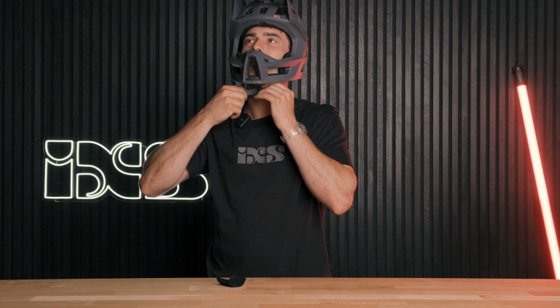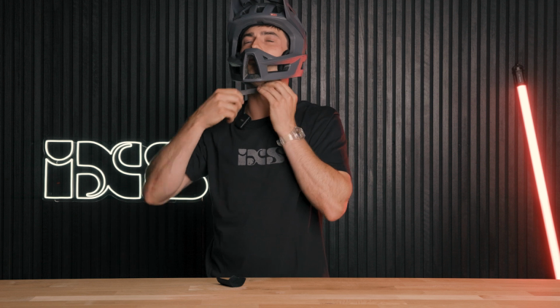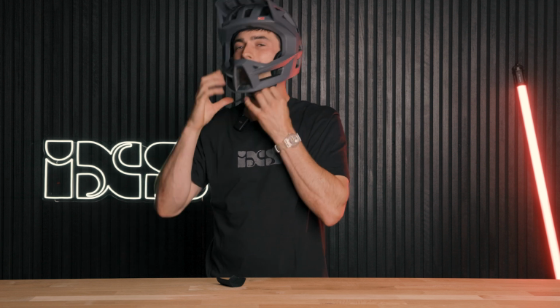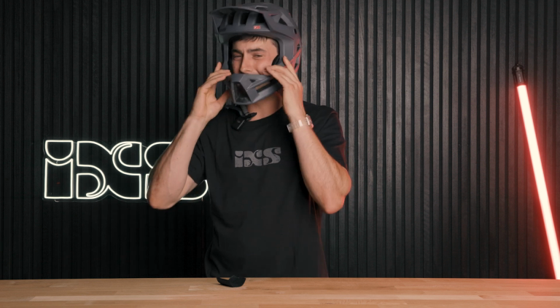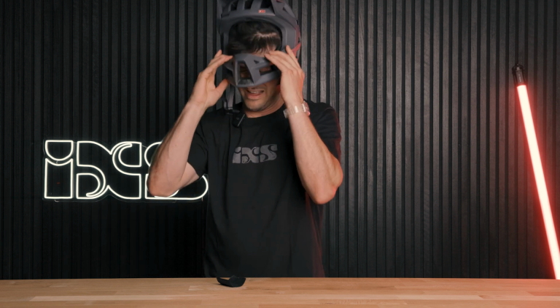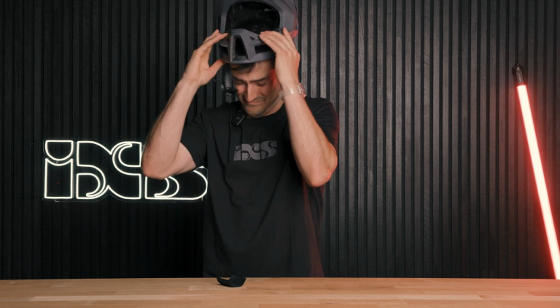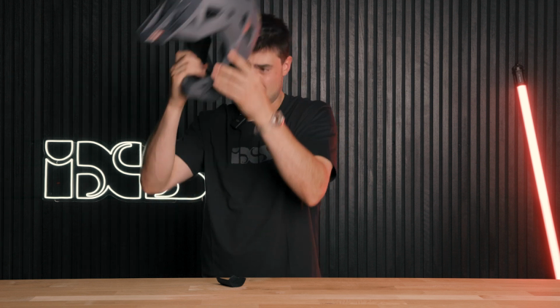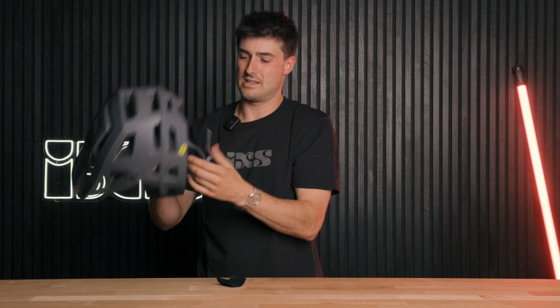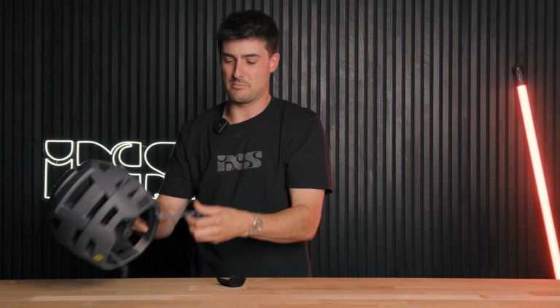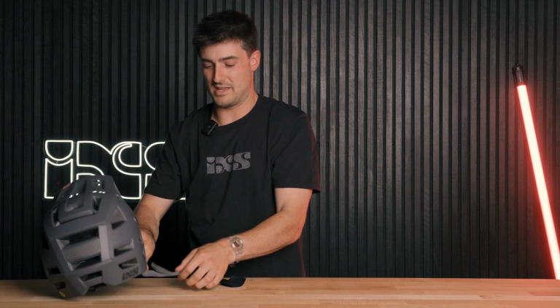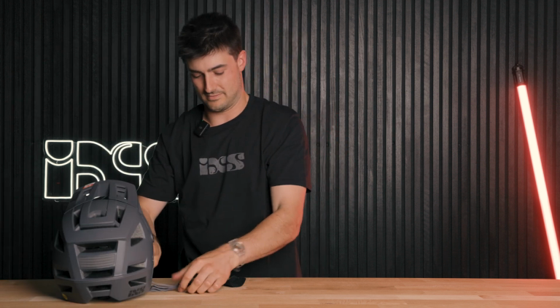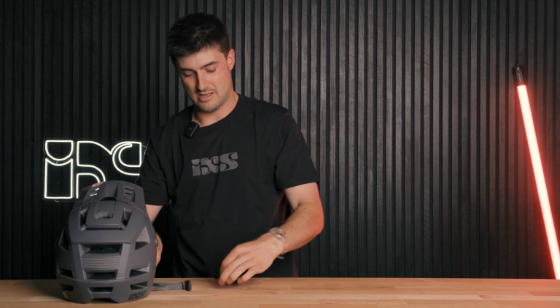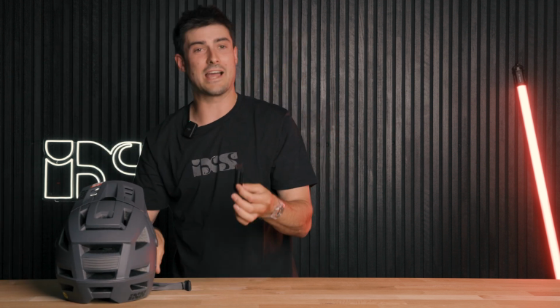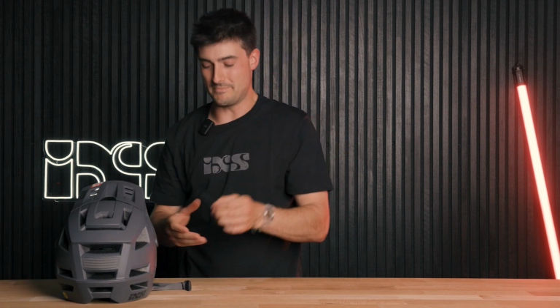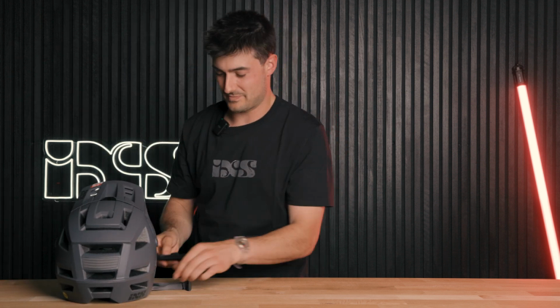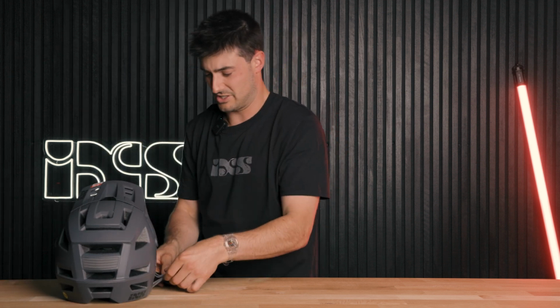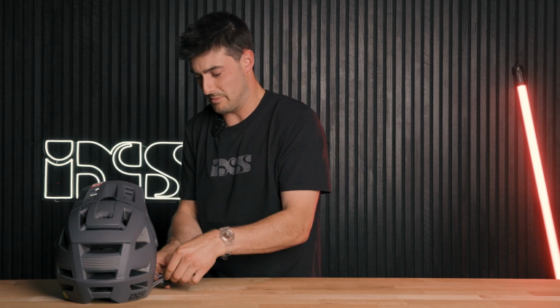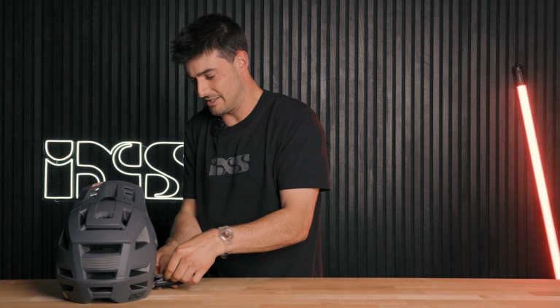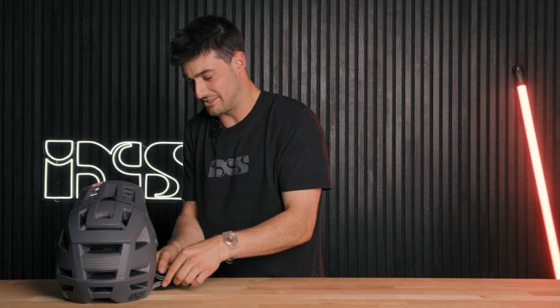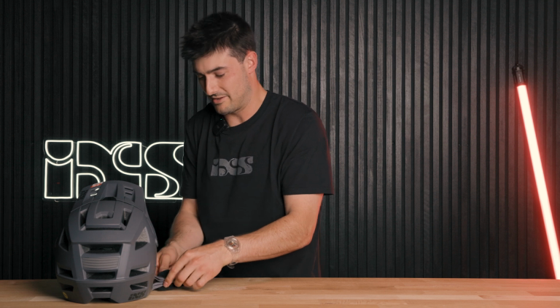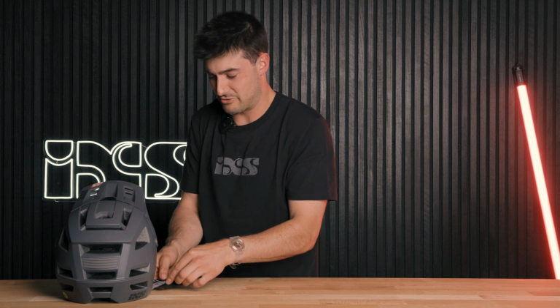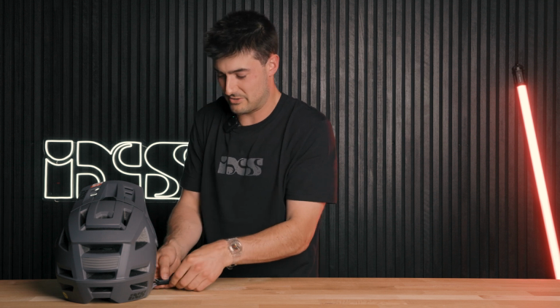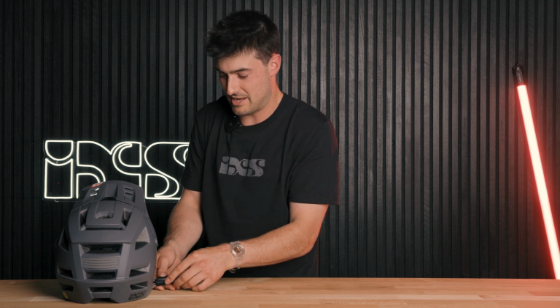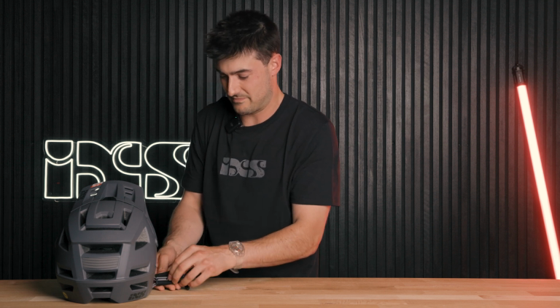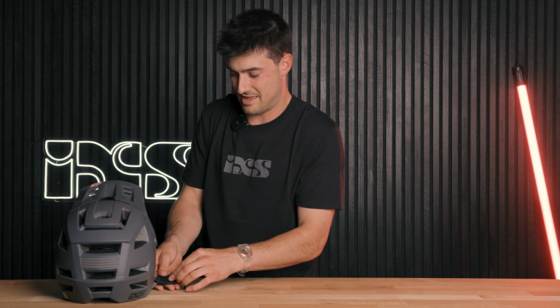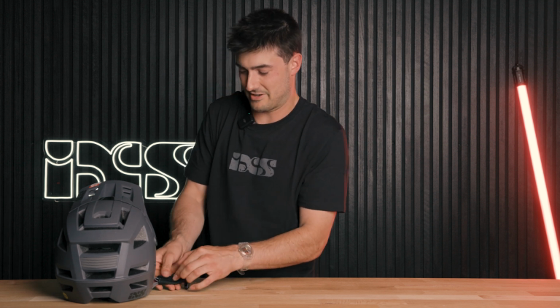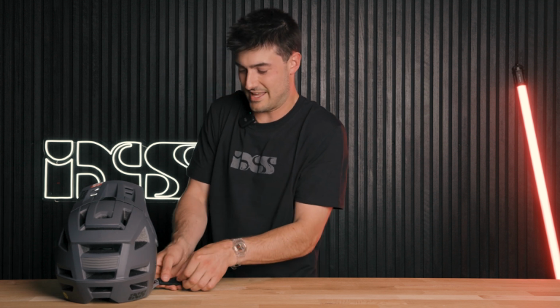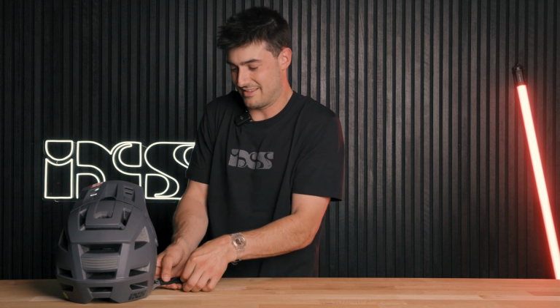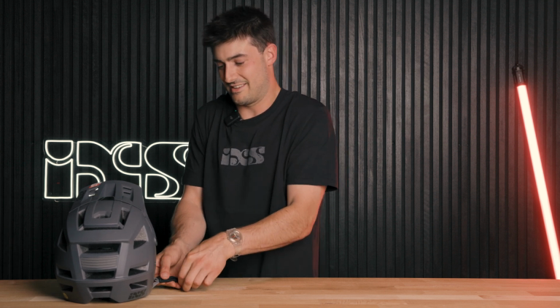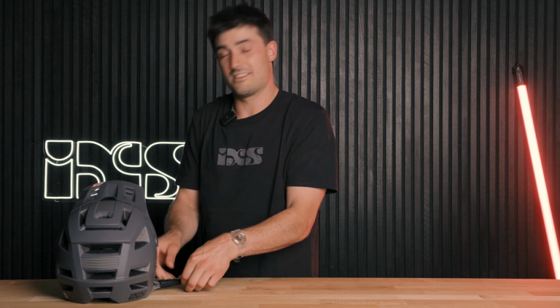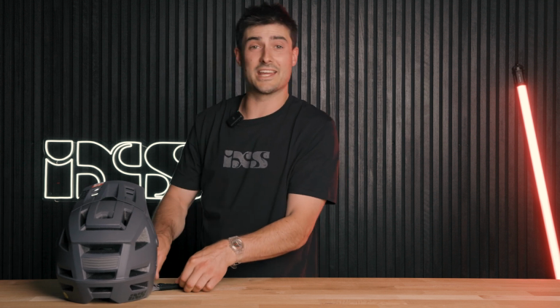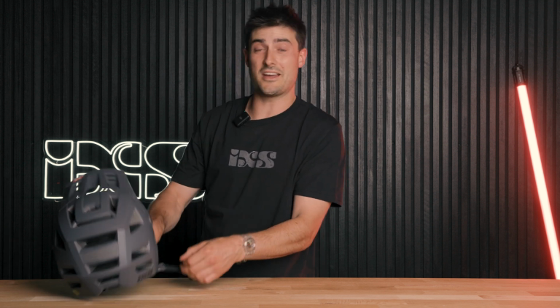A little more, and there we go. And we can pop this back on, which just stops the chin strap from rubbing on your chin. Velcro's there, like so.